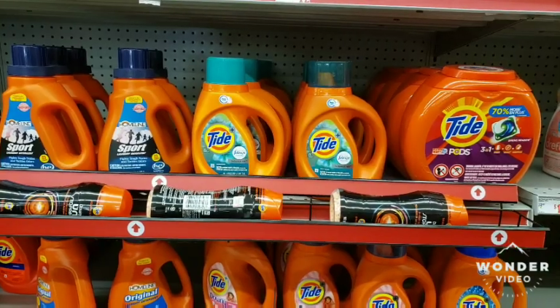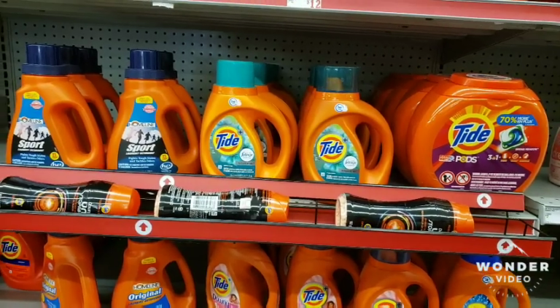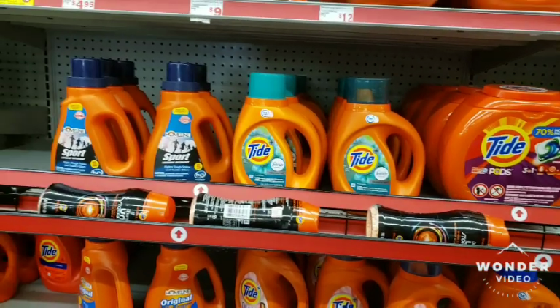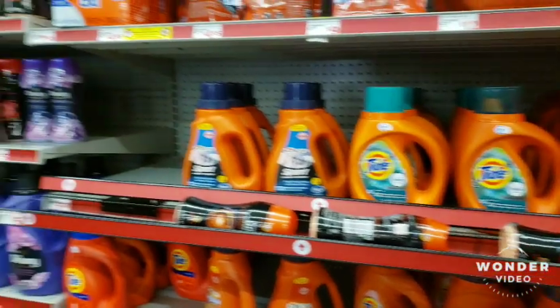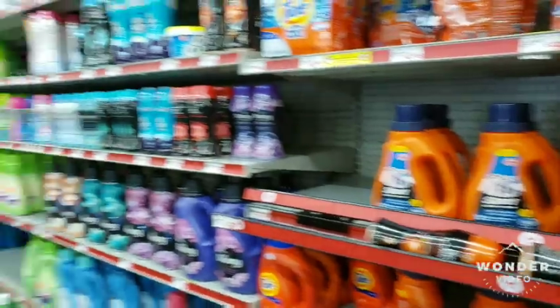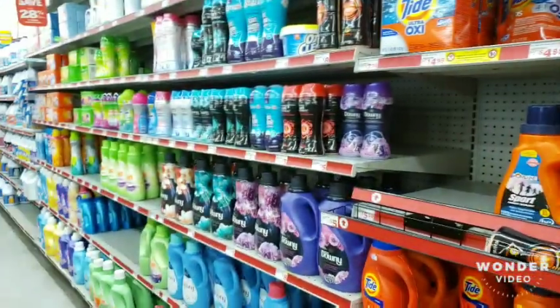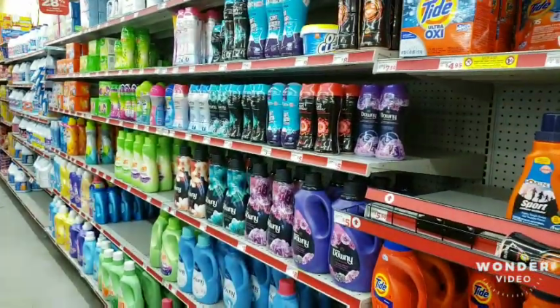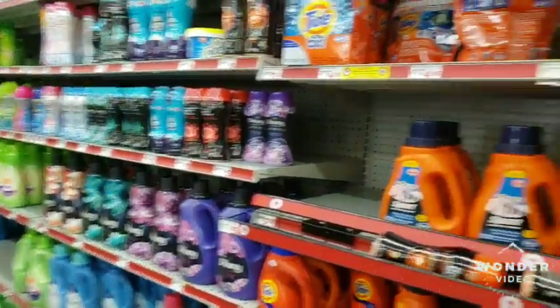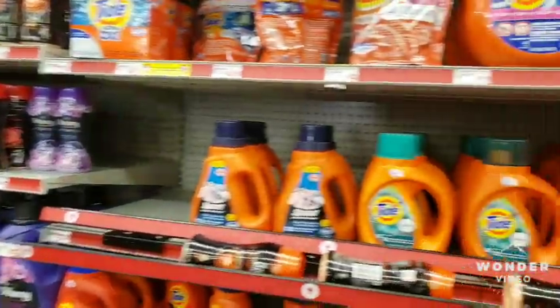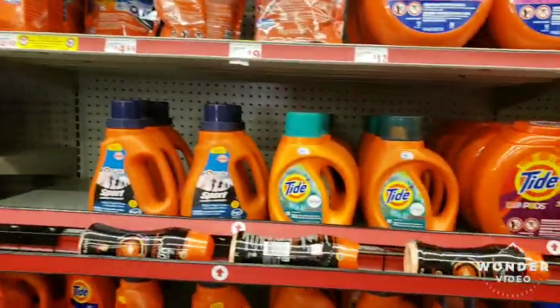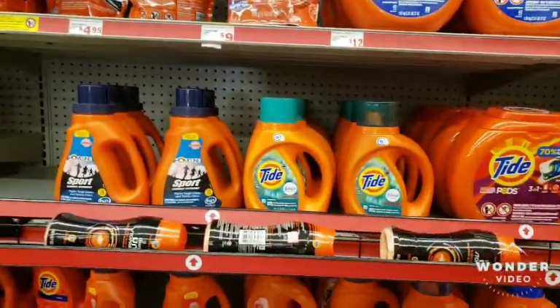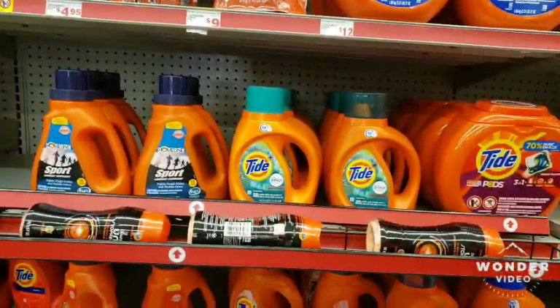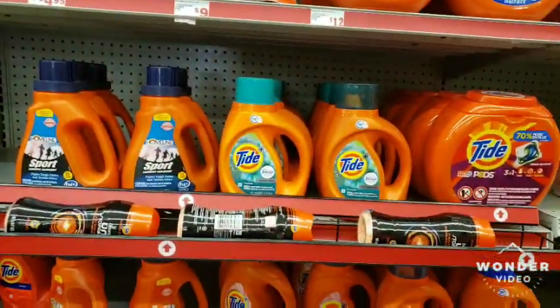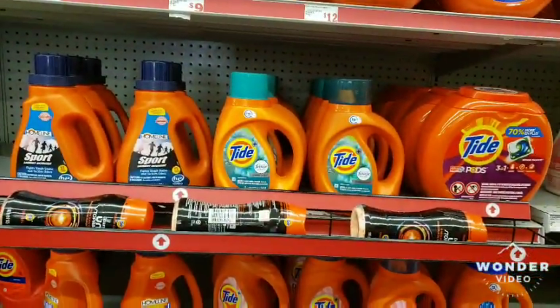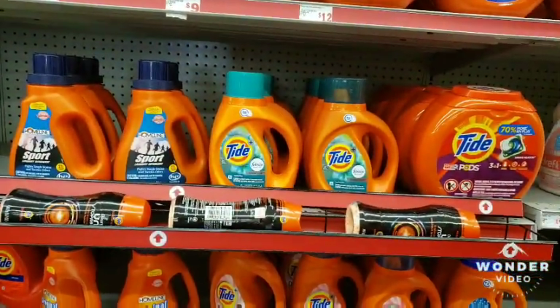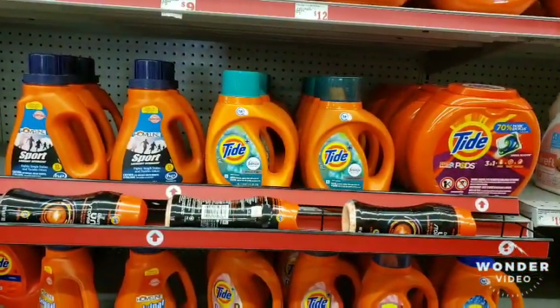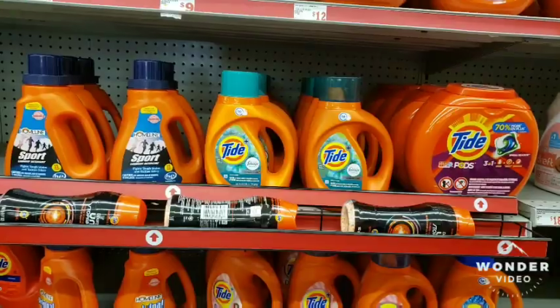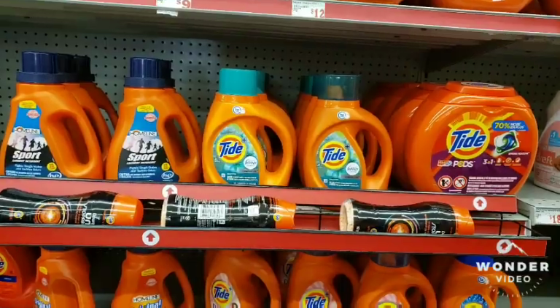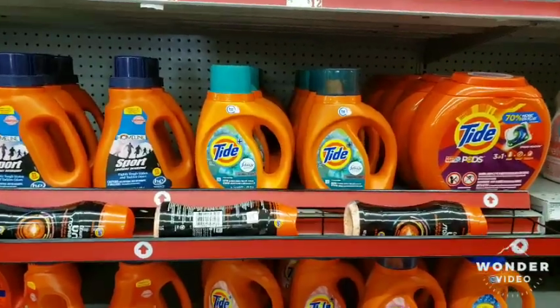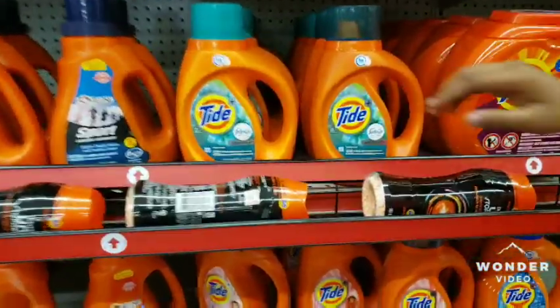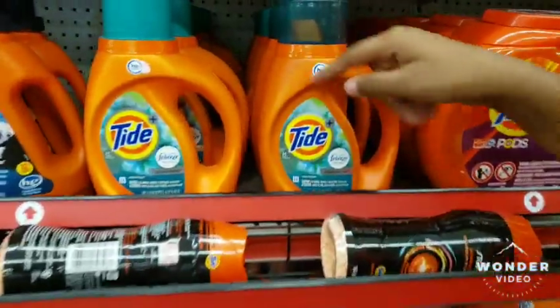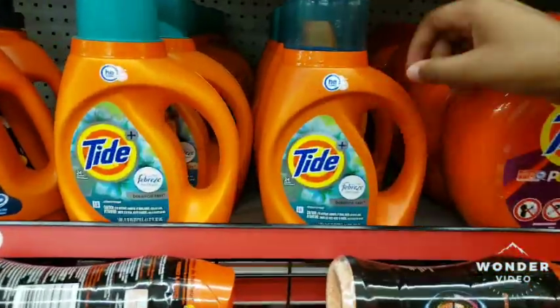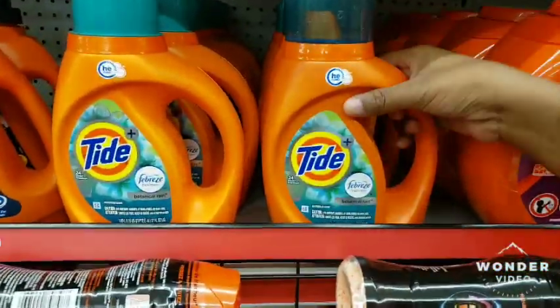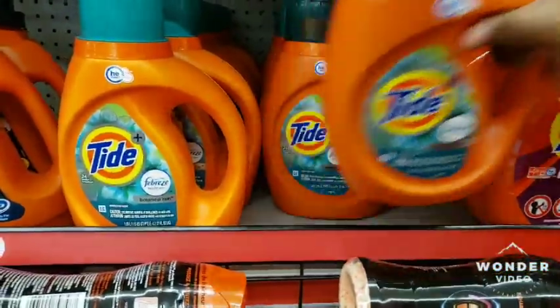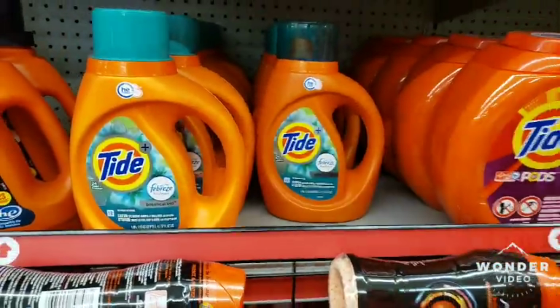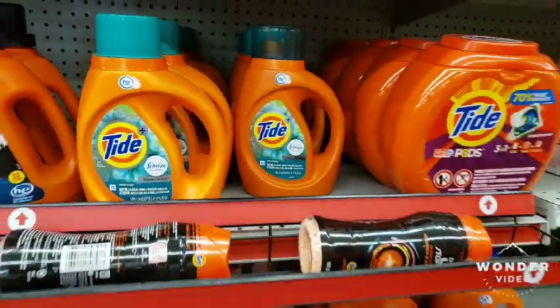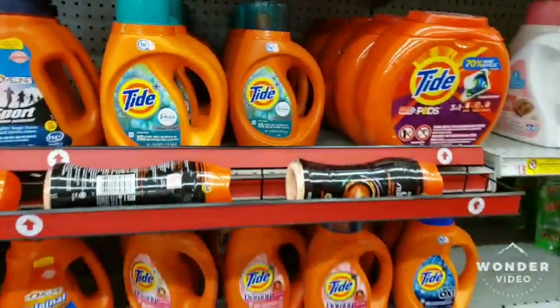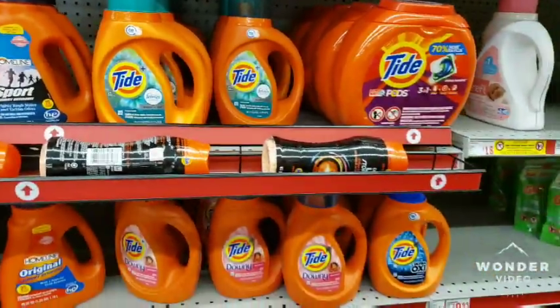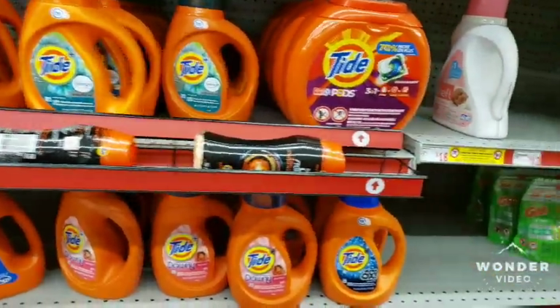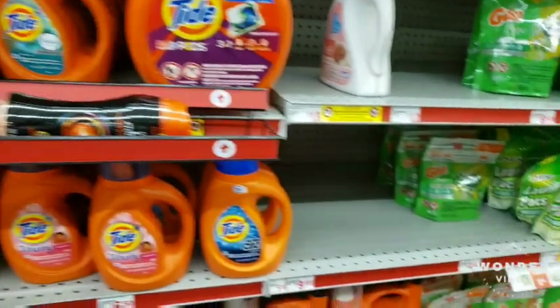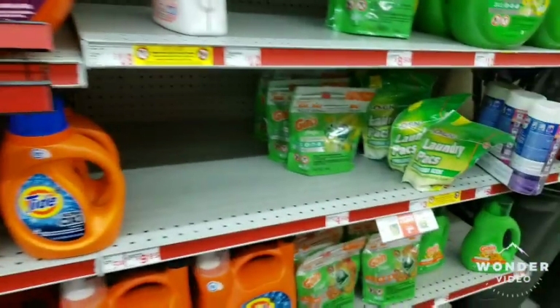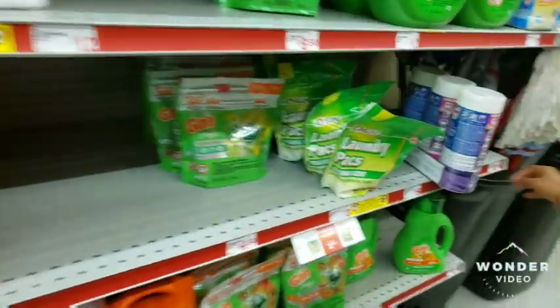Hey YouTube, welcome! I'm here at Family Dollar about to do a 5 for $25 deal. In this scenario we're going to get the Tide here — we're going to get that one there, and there's also a digital coupon for that one.